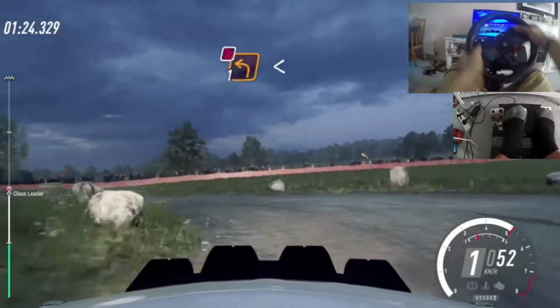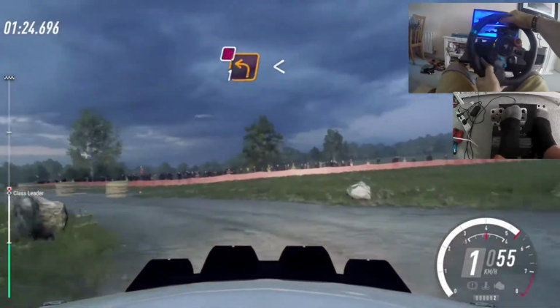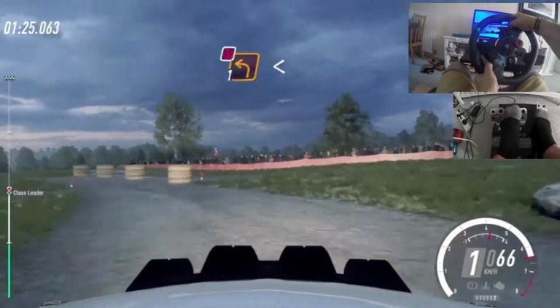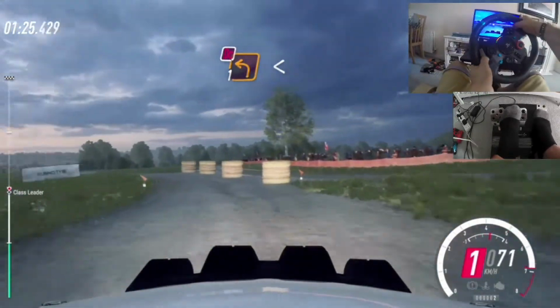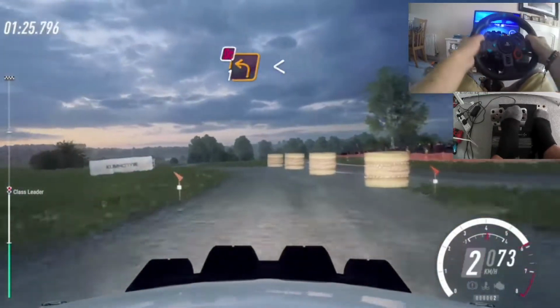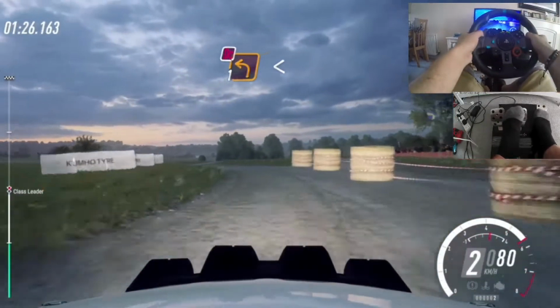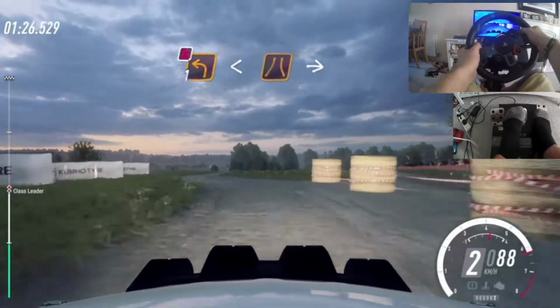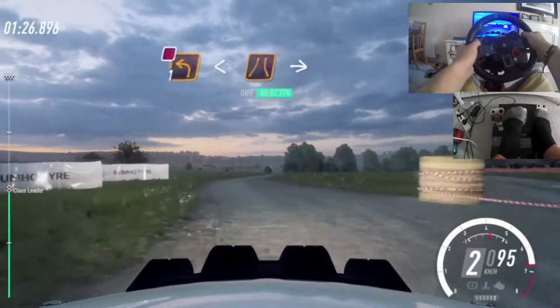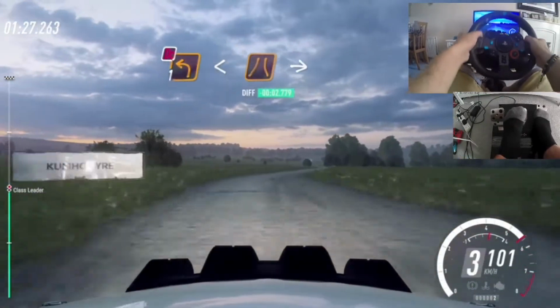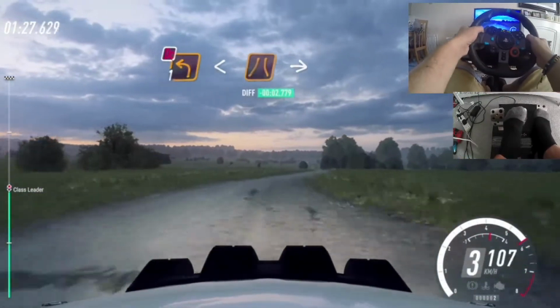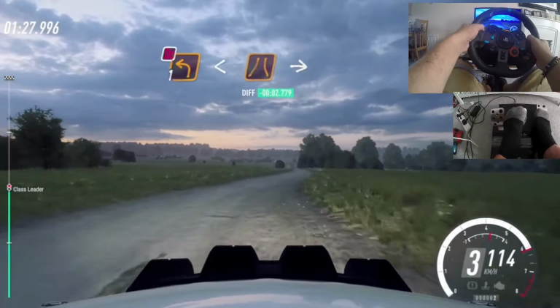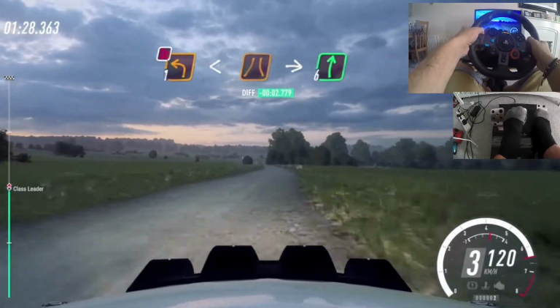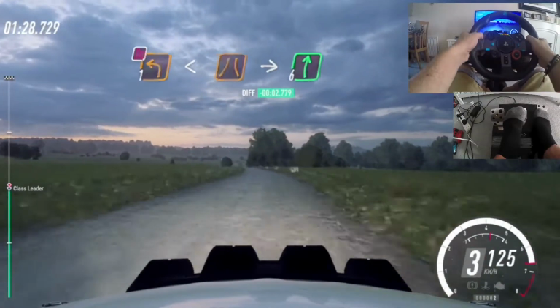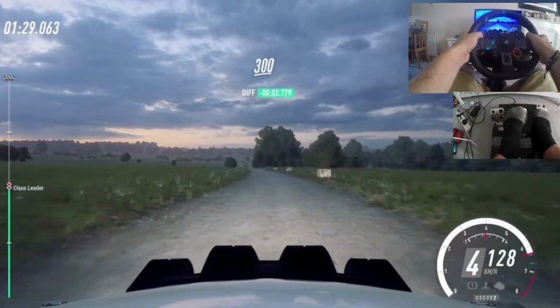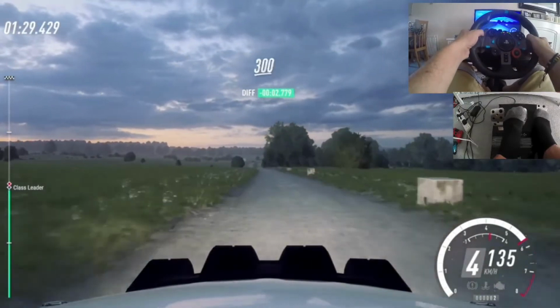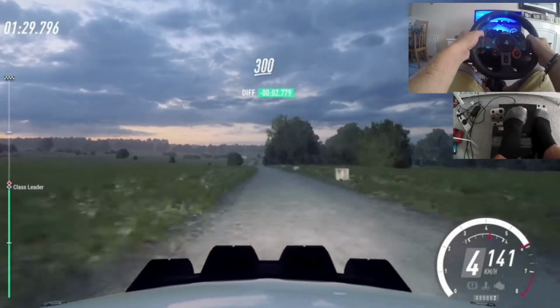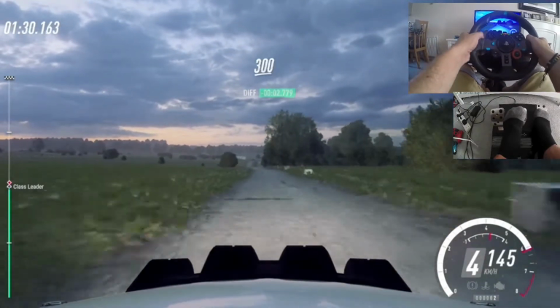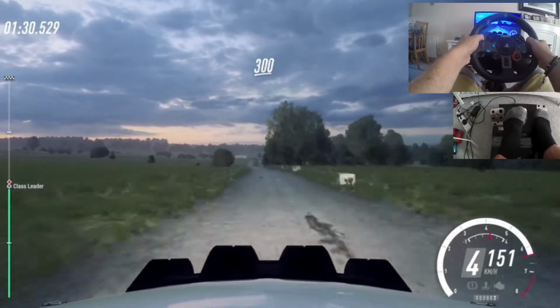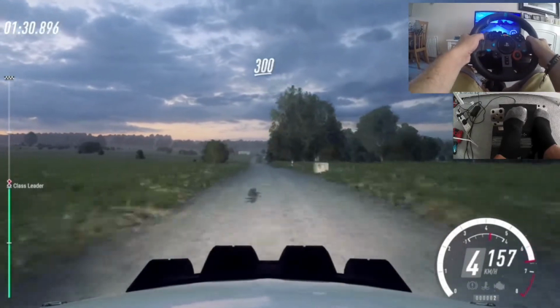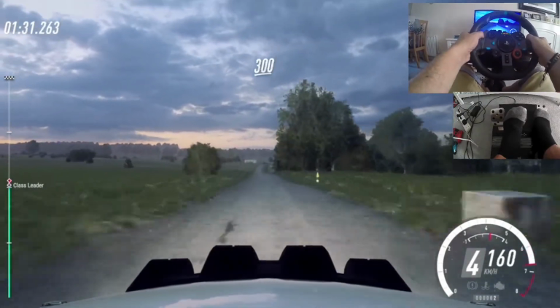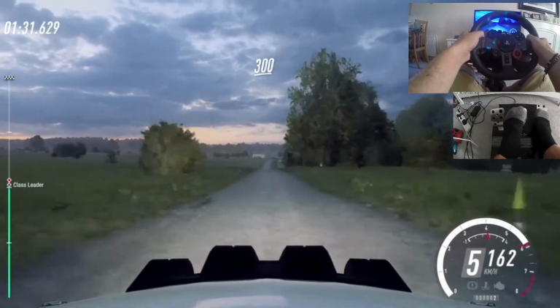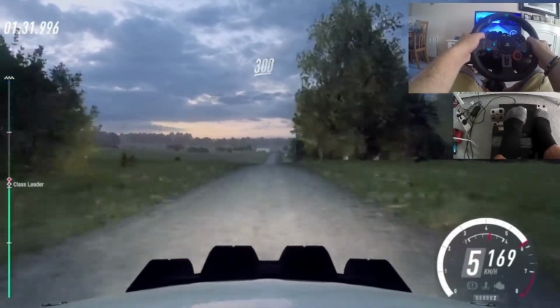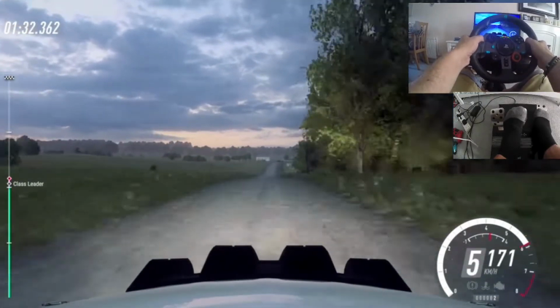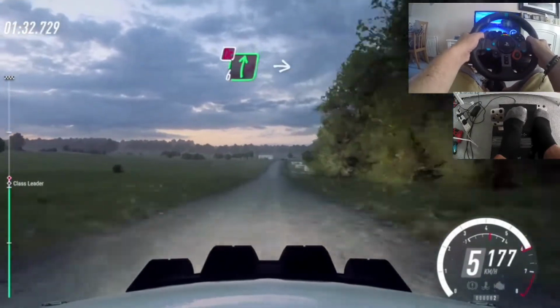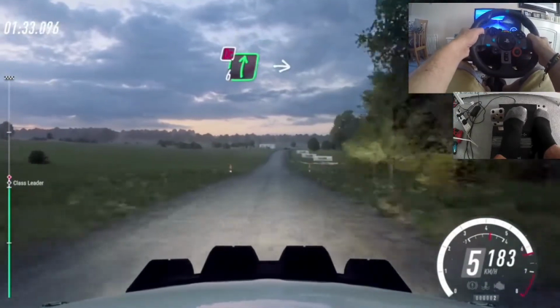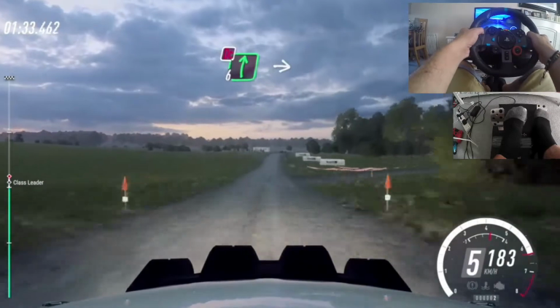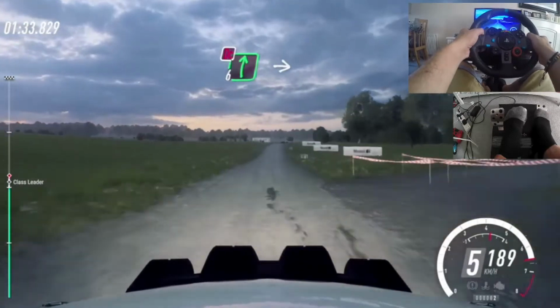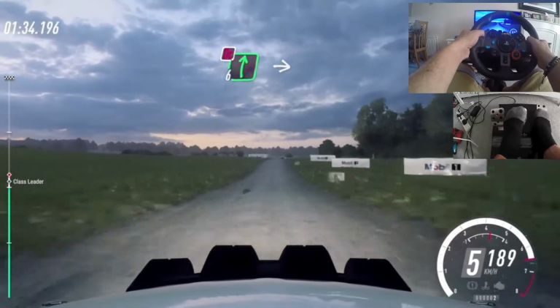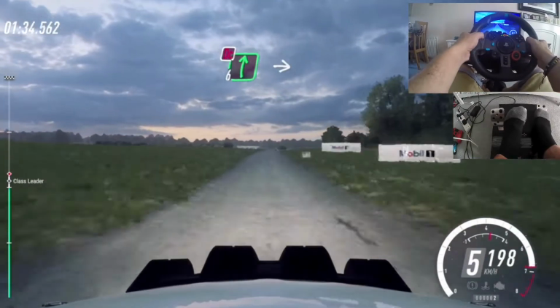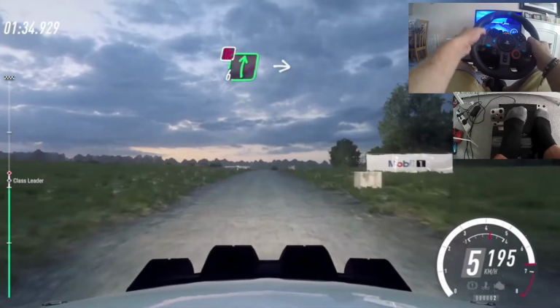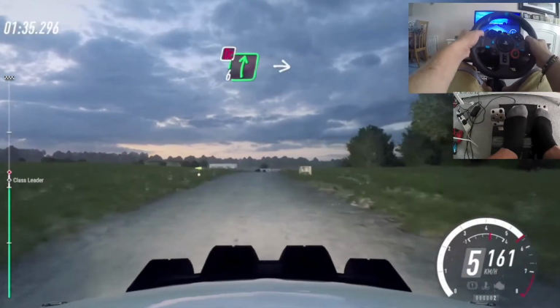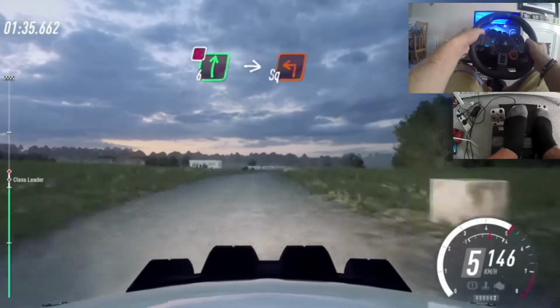Upwards long, narrow. Into six right. 300. Slow six right Dunkat, don't cut. Into two, square left.